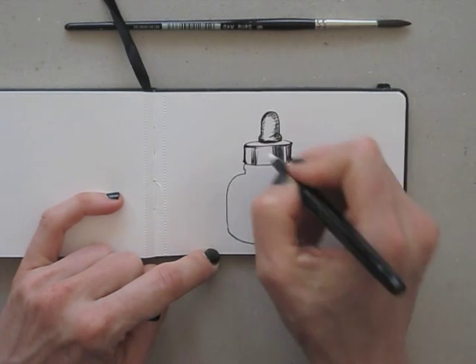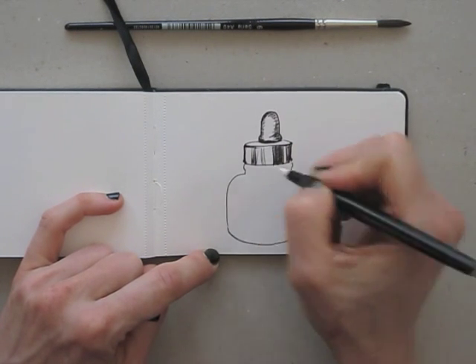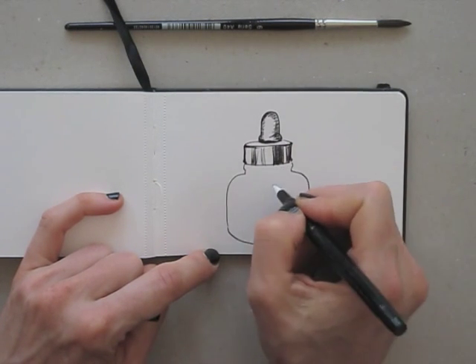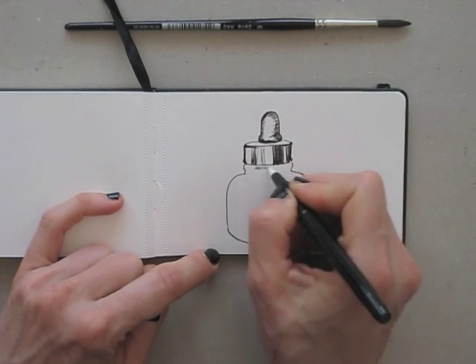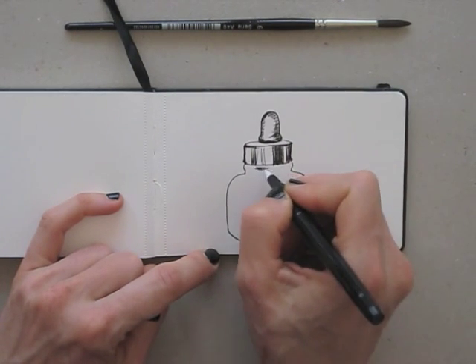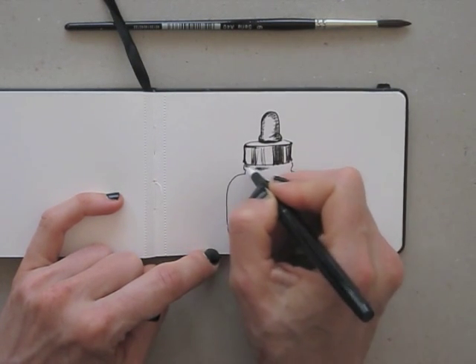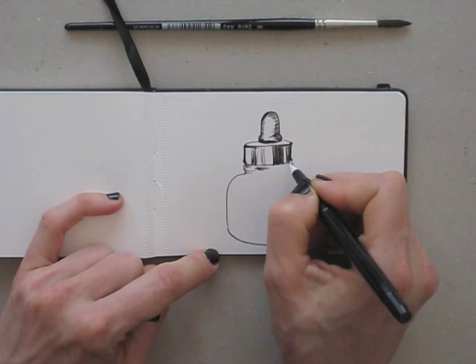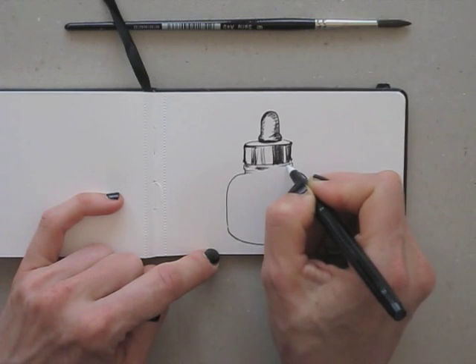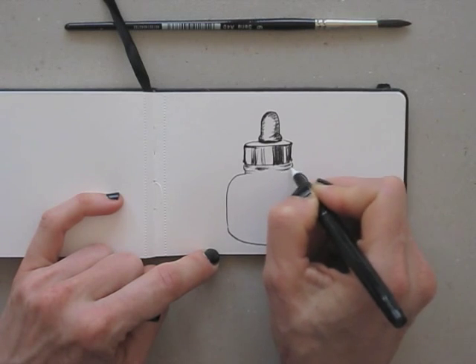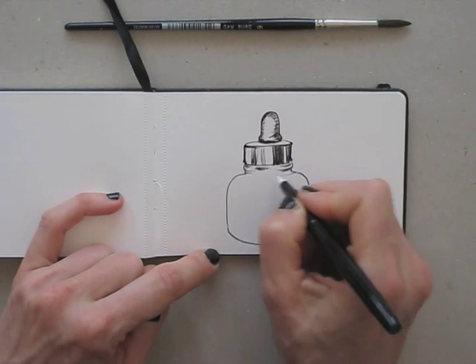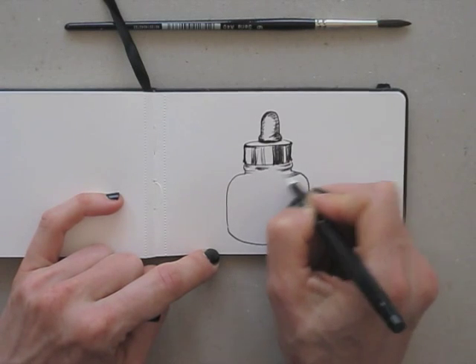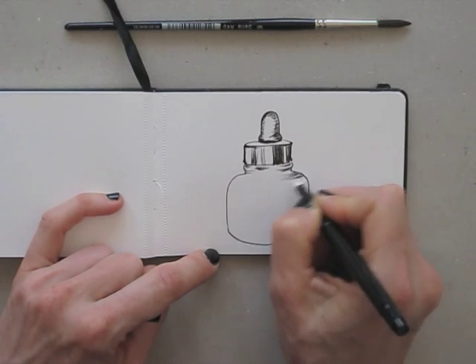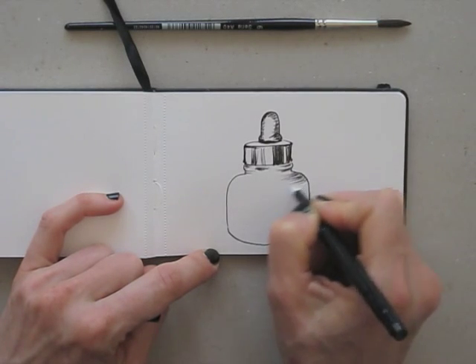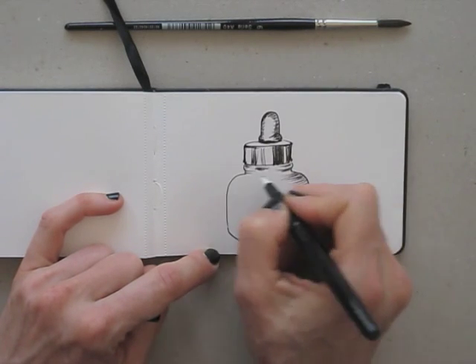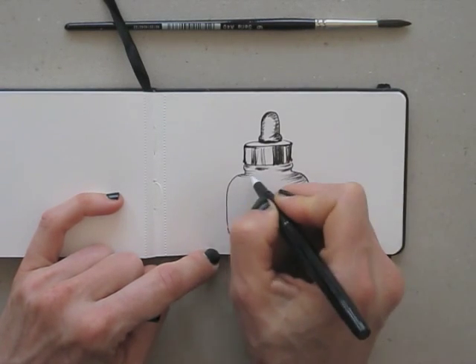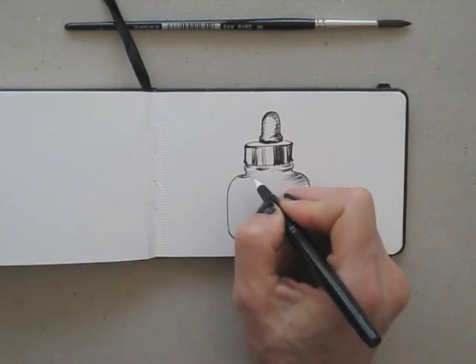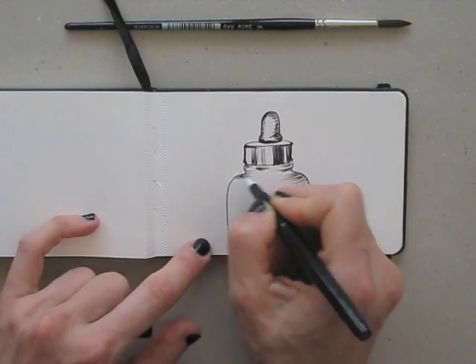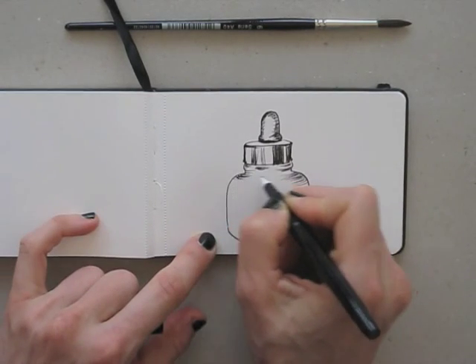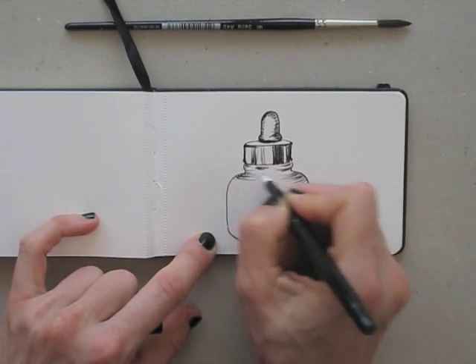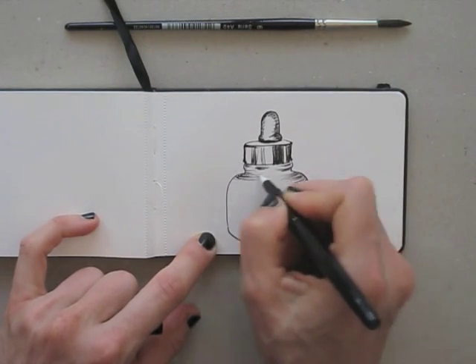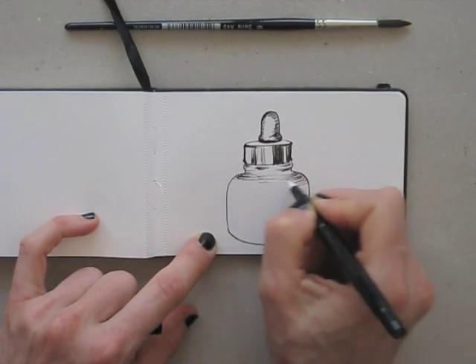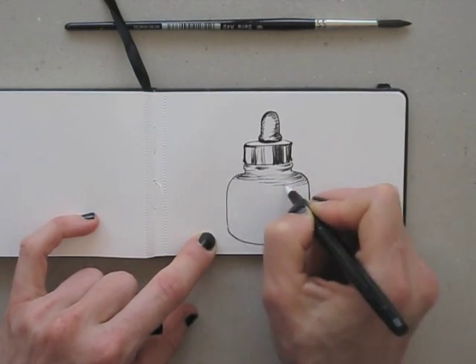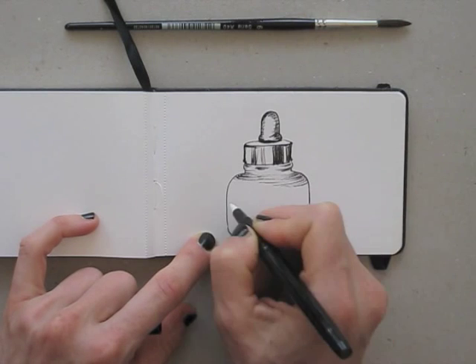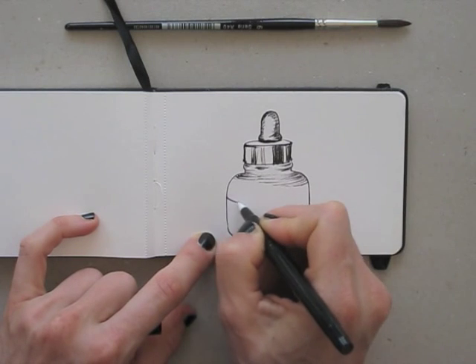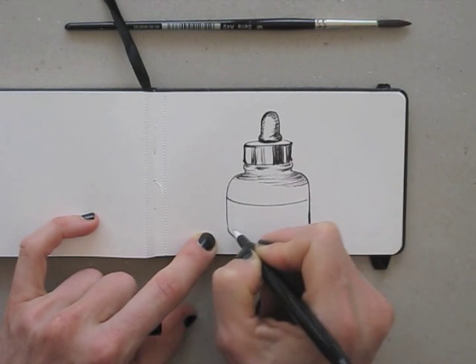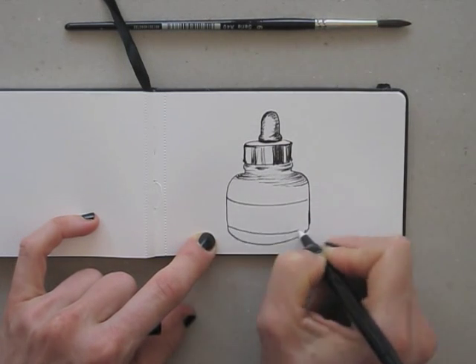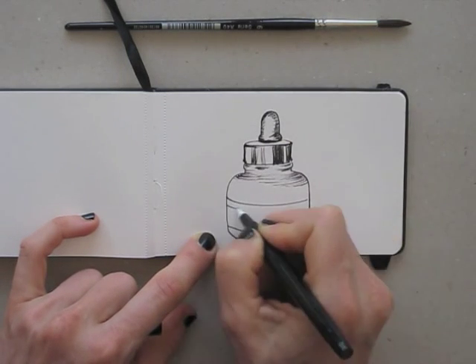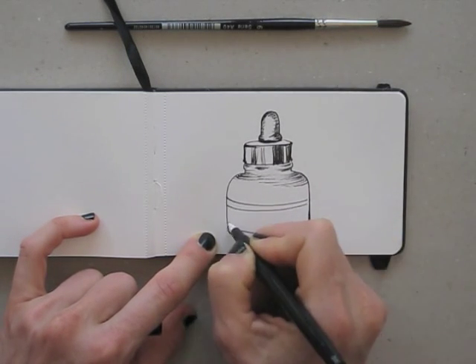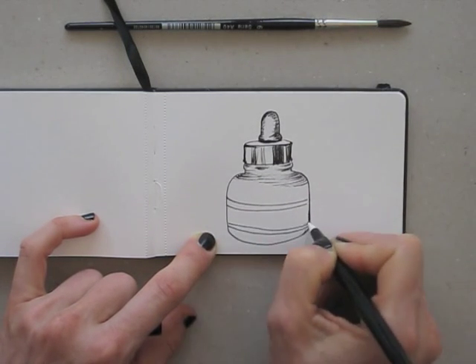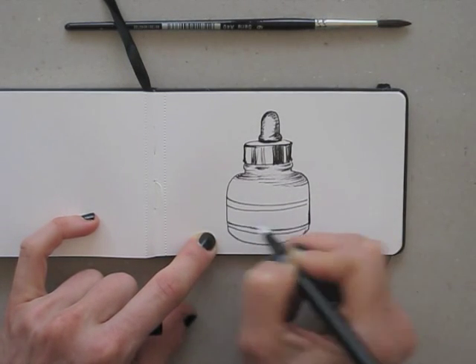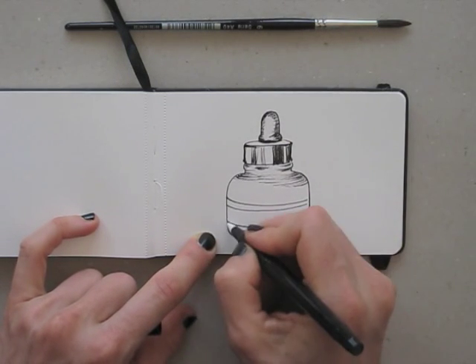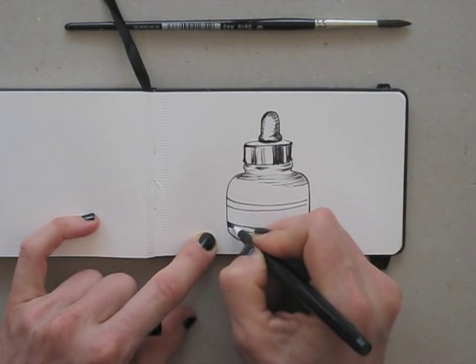I'm making a quick drawing of the ink bottle to have something to work with. I do some crosshatching and hatching to create several different ink densities.